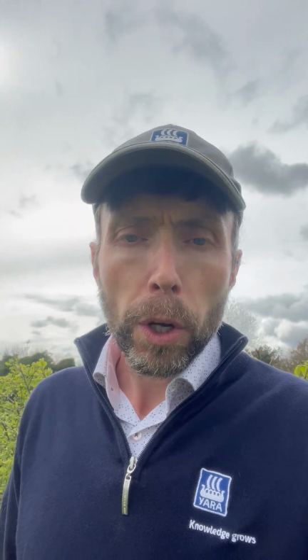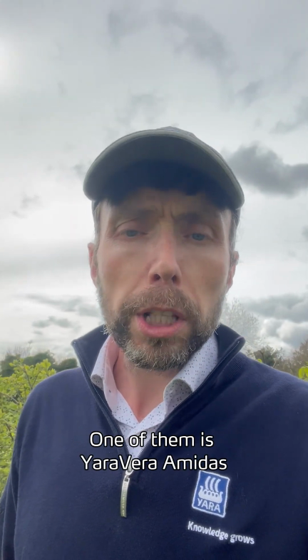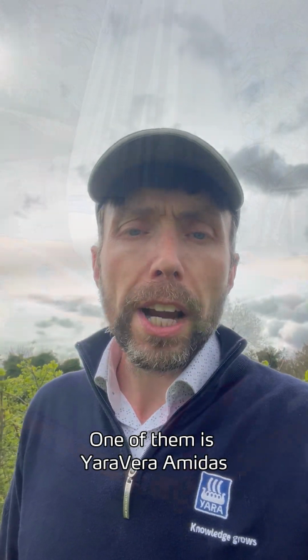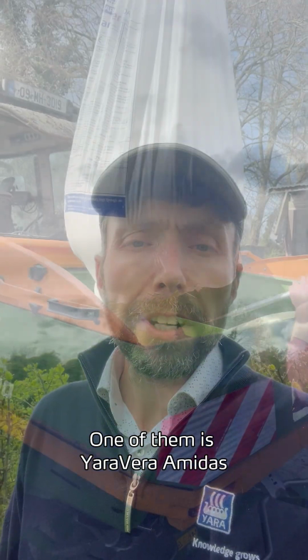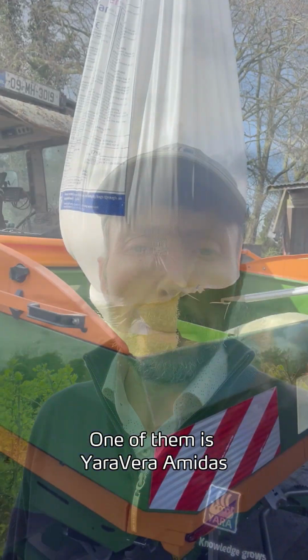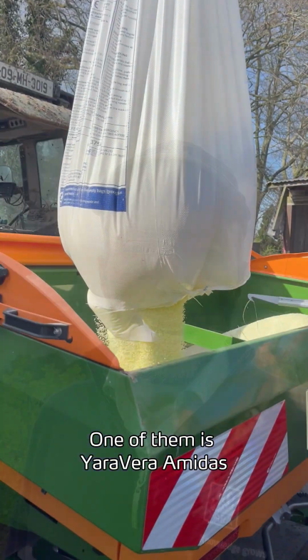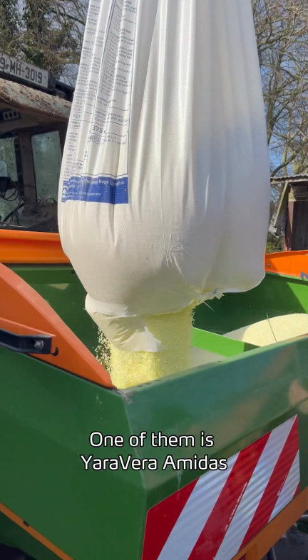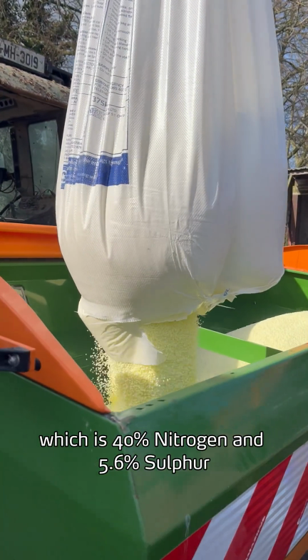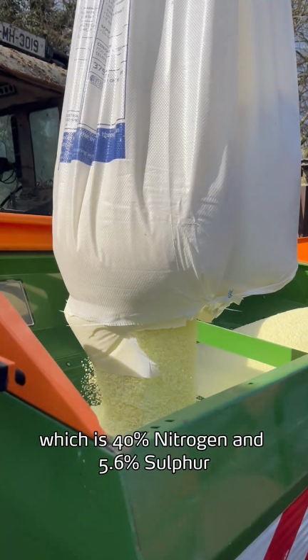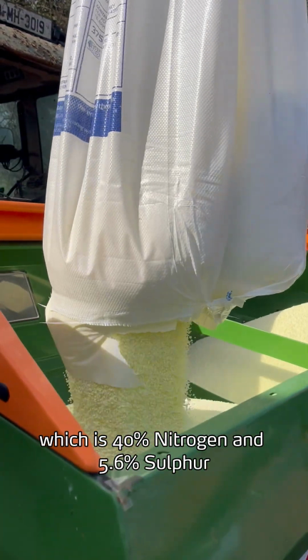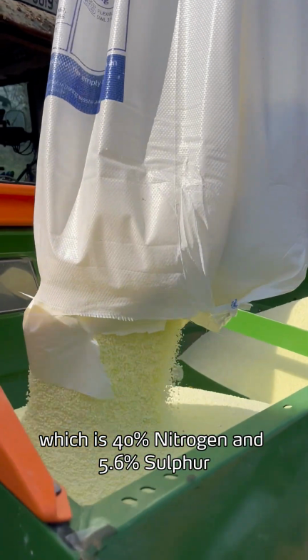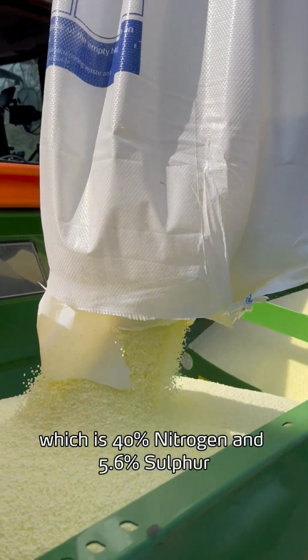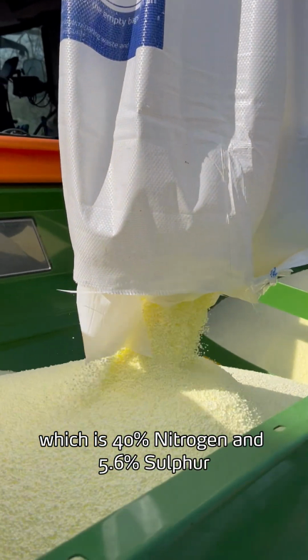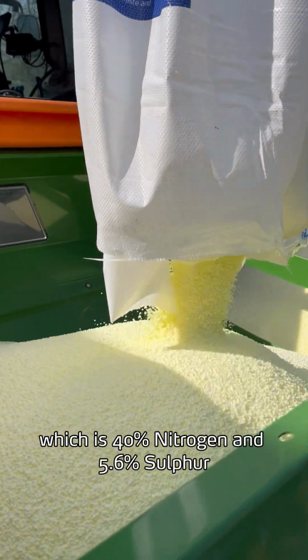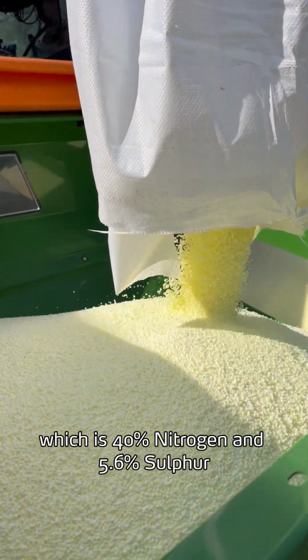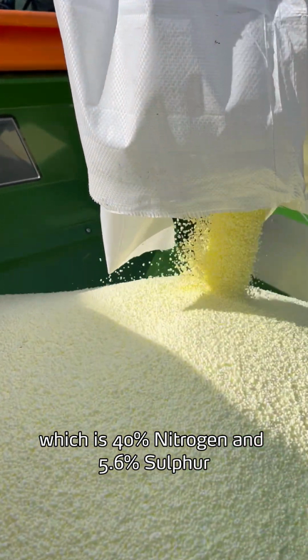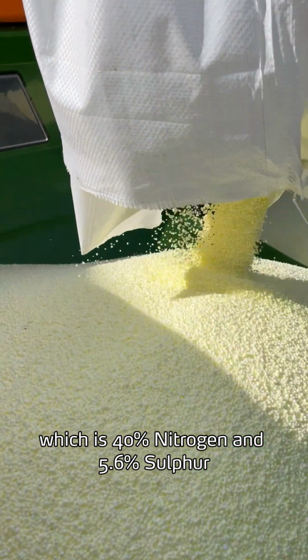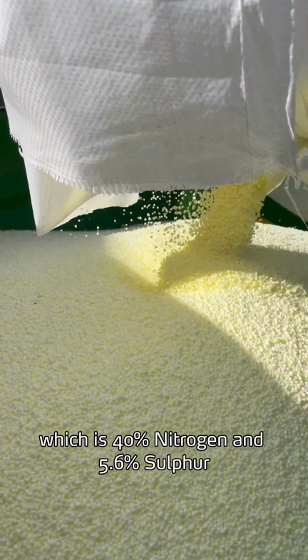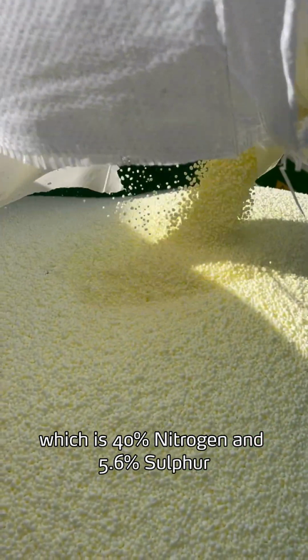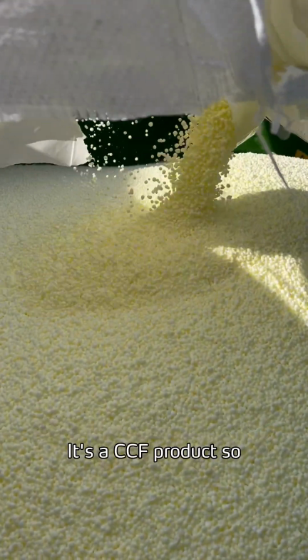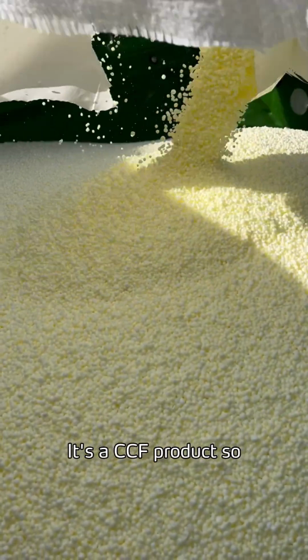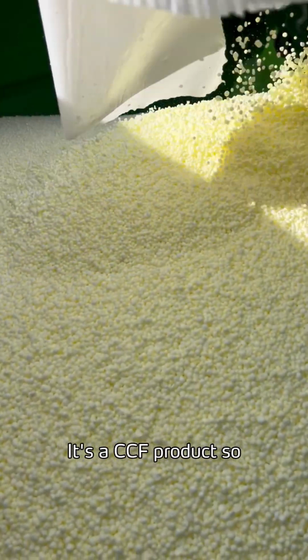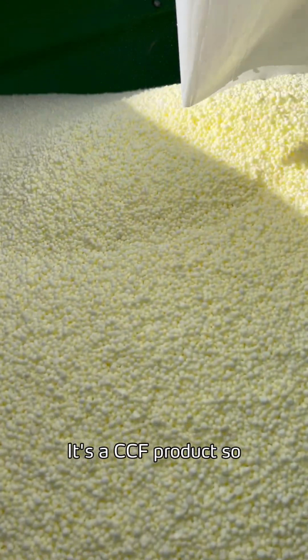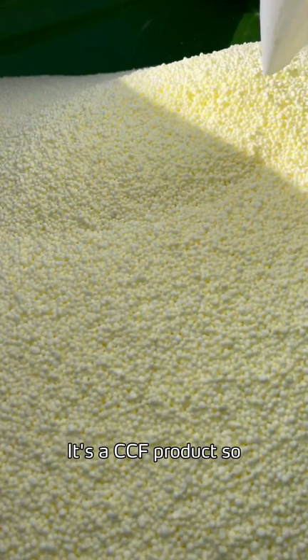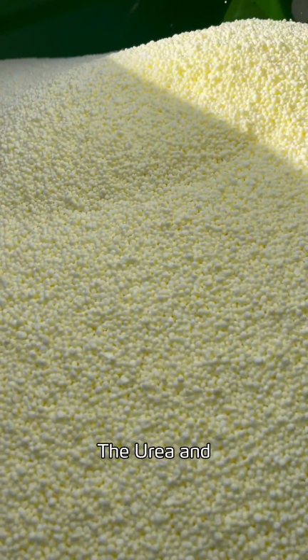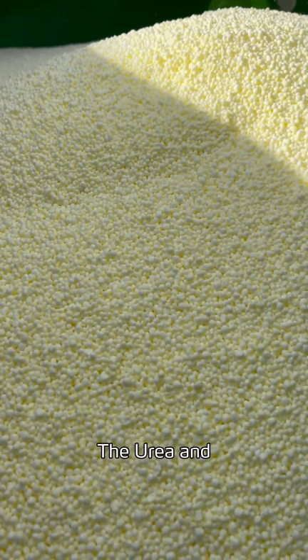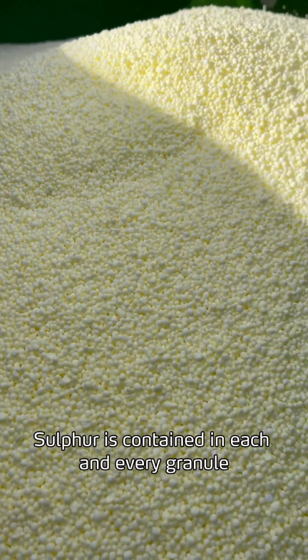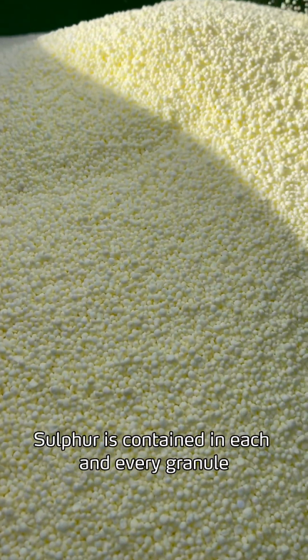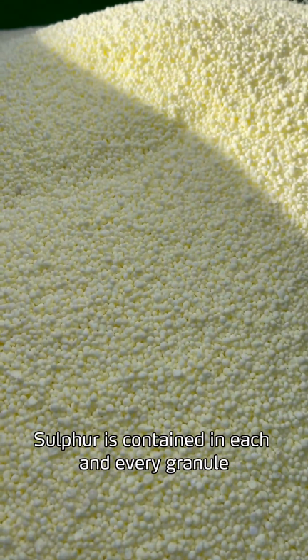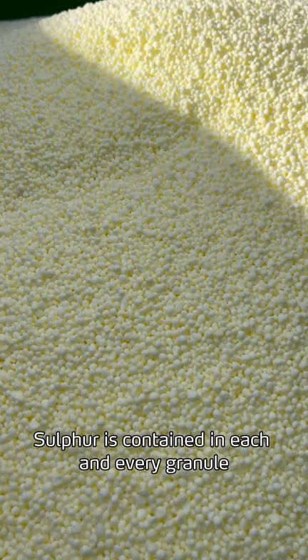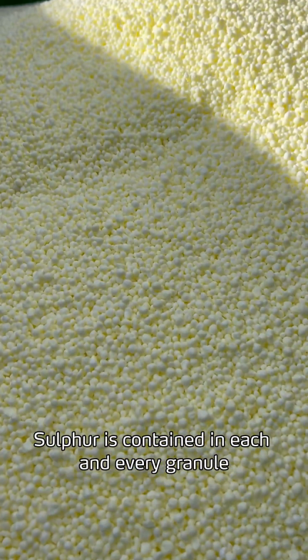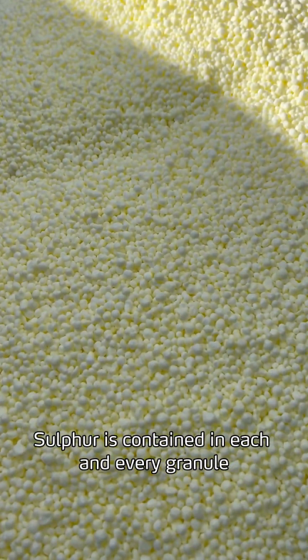One of them is Yara Vera Amidas, which is 40% nitrogen and 5.6% sulfur. It's a CCF product, so the urea and sulfur is contained in each and every granule.